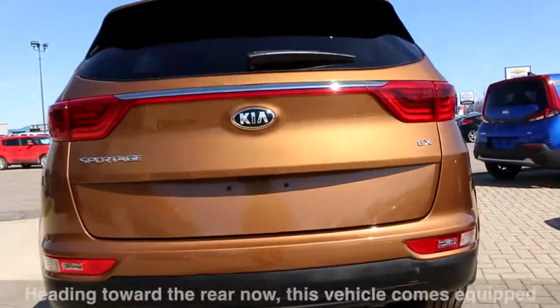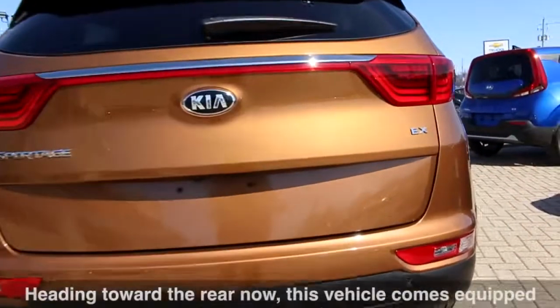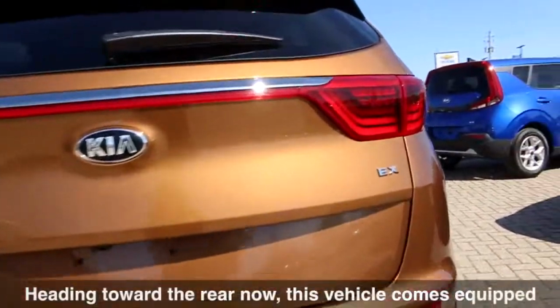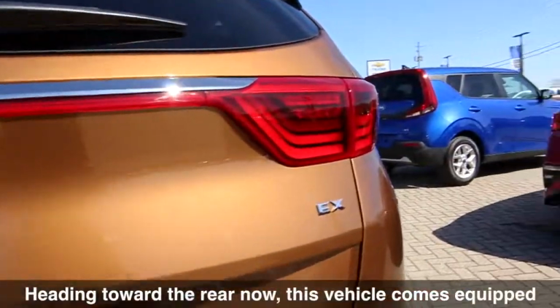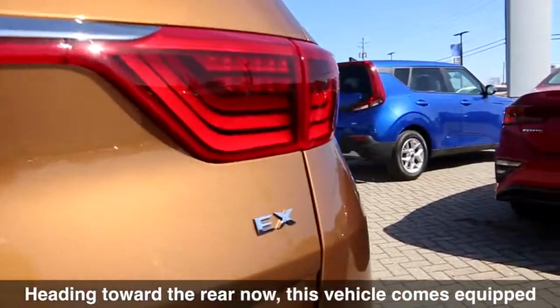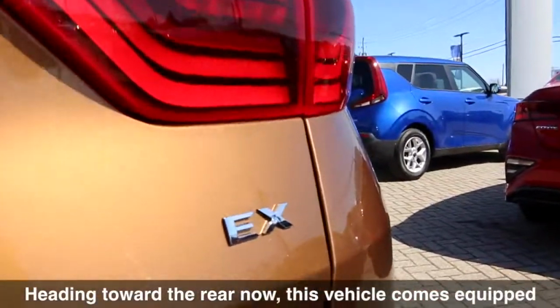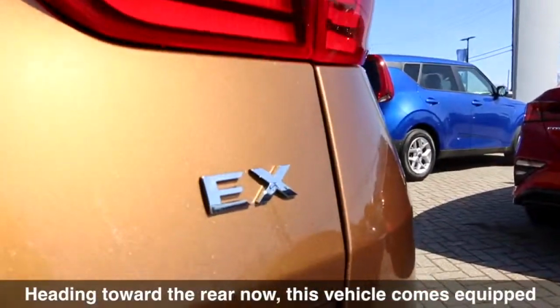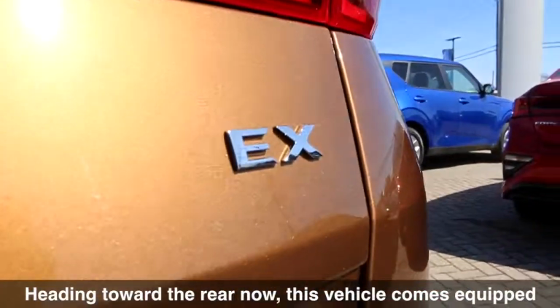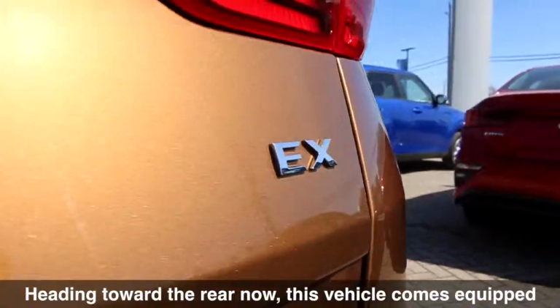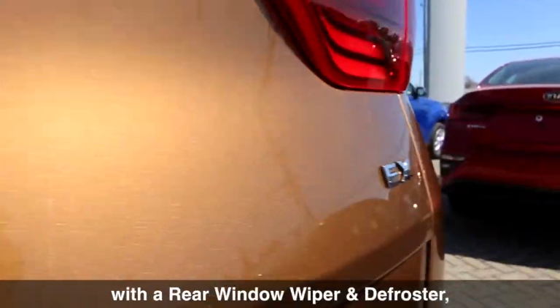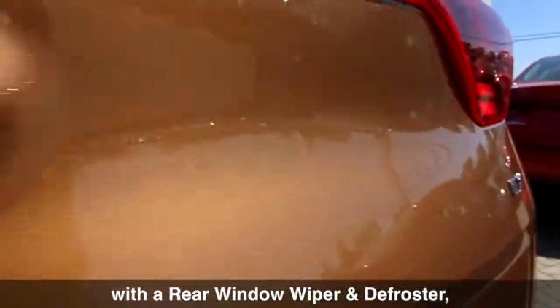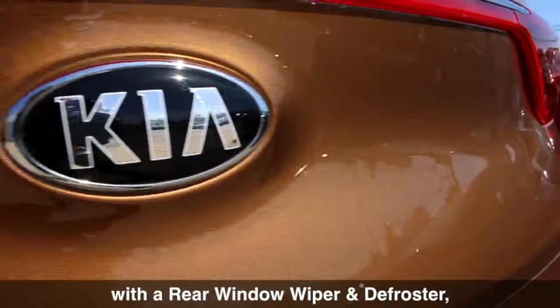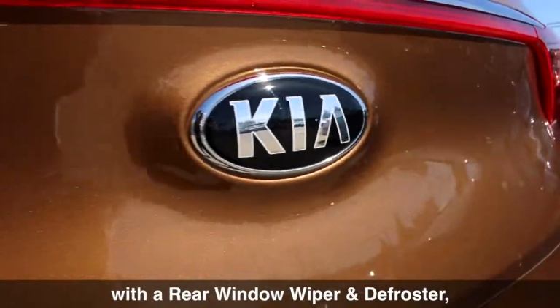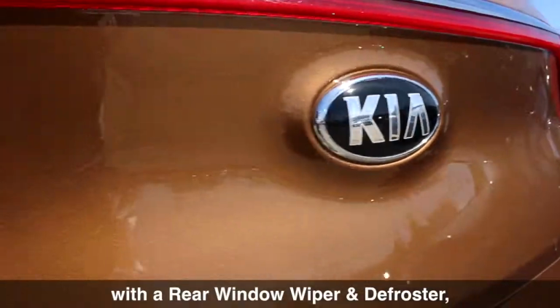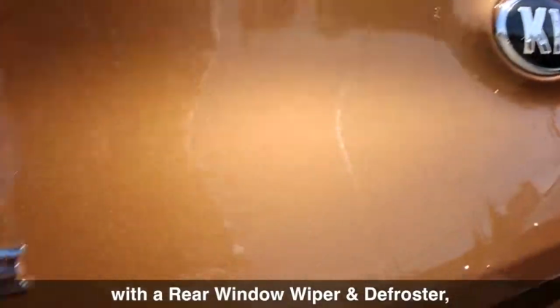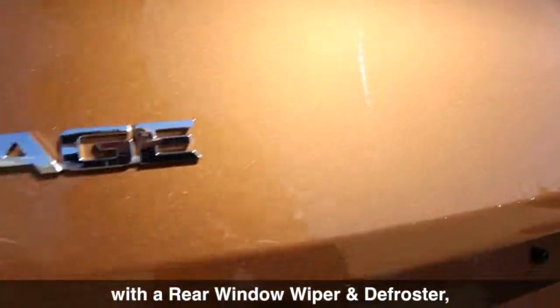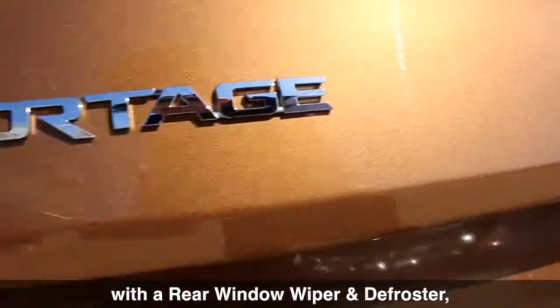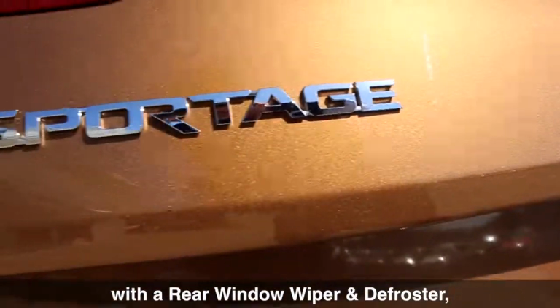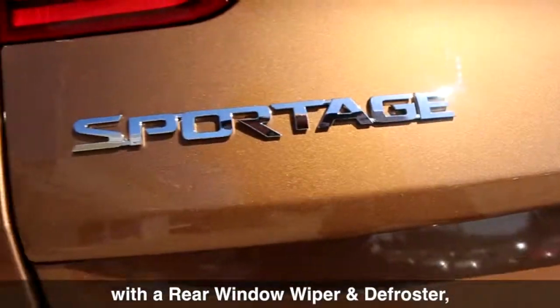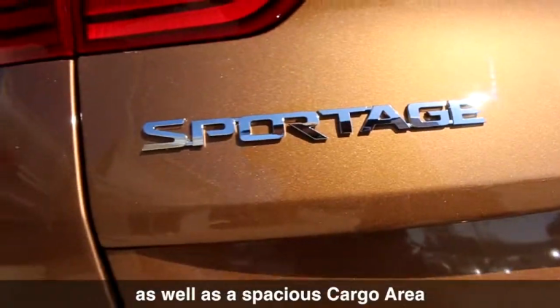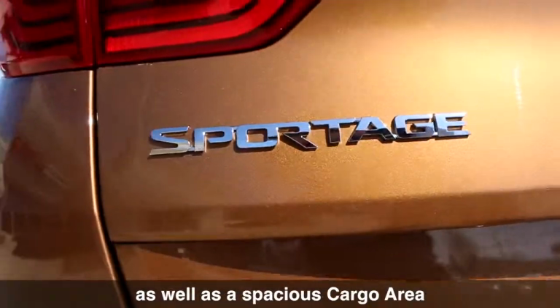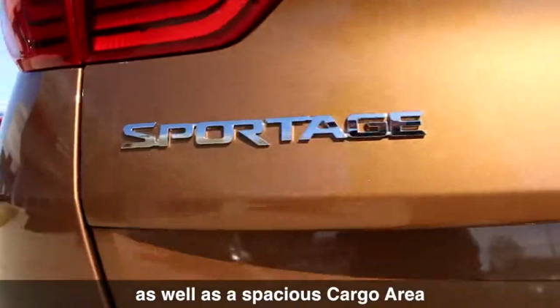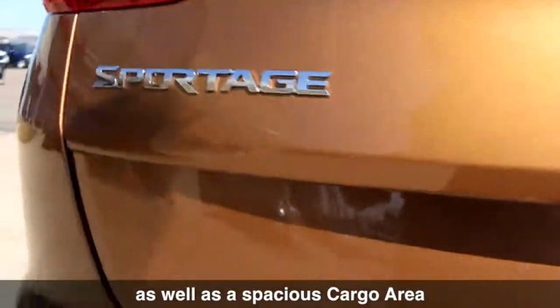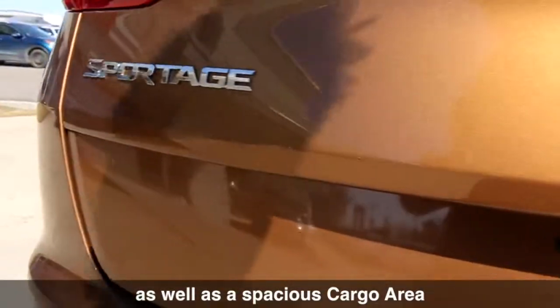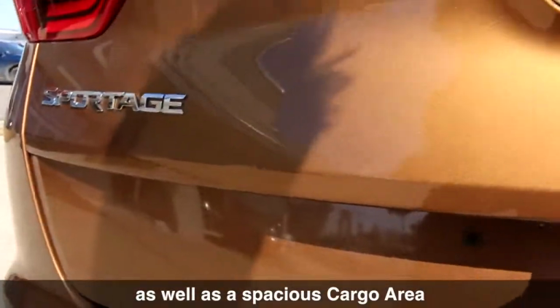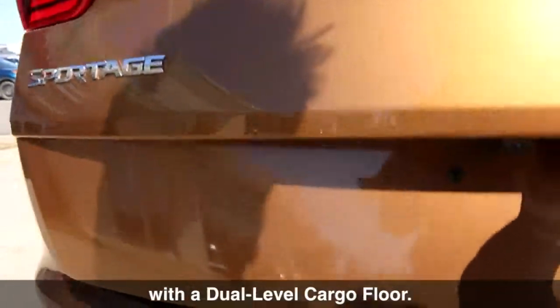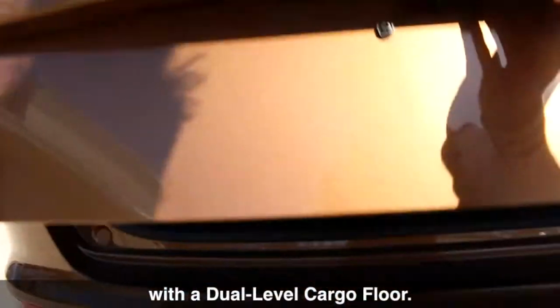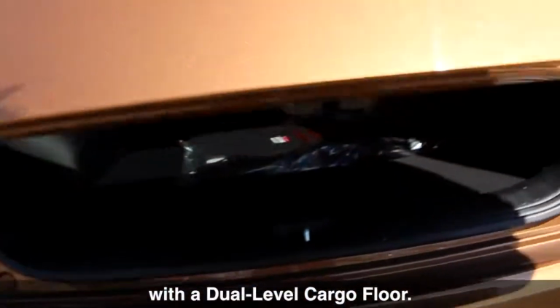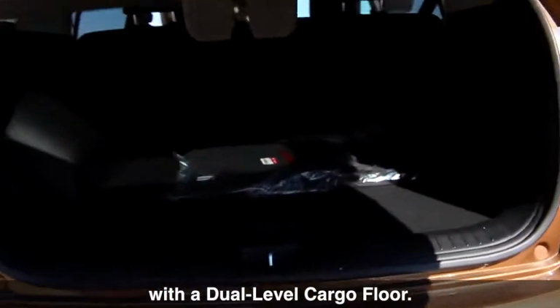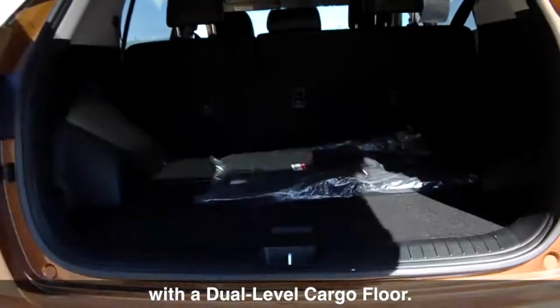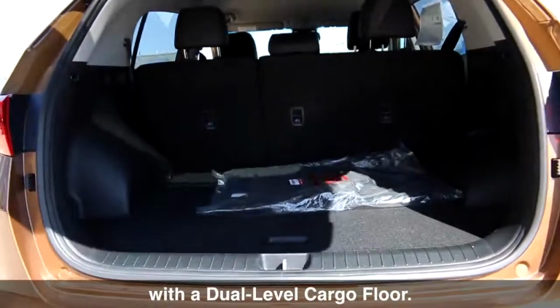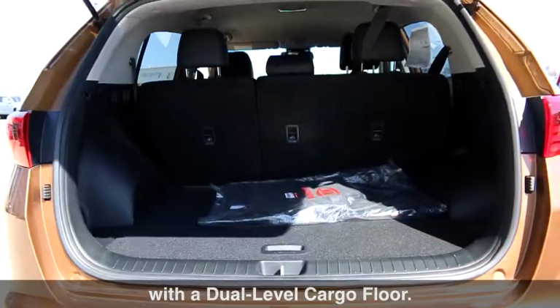Heading toward the rear now, this vehicle comes equipped with a rear window wiper and defroster, as well as a spacious cargo area with a dual level cargo floor.